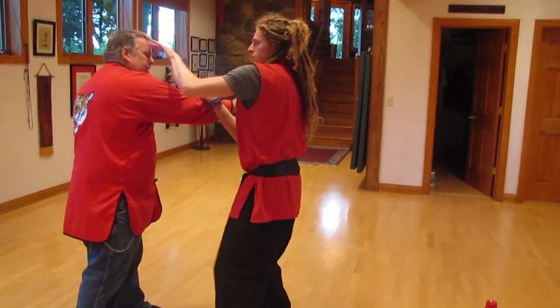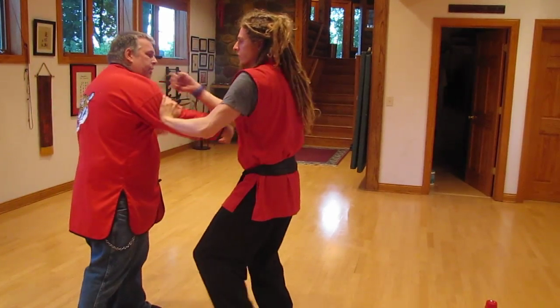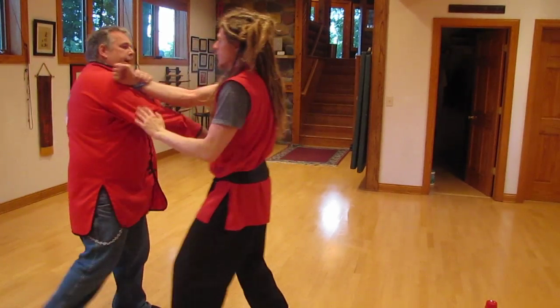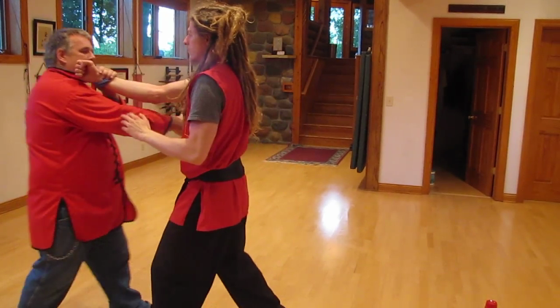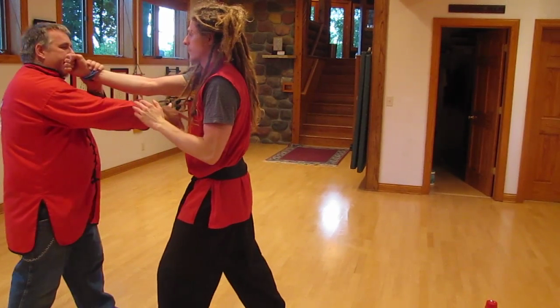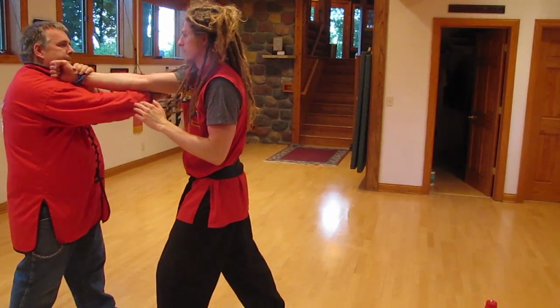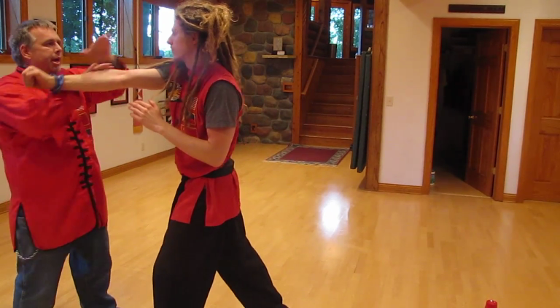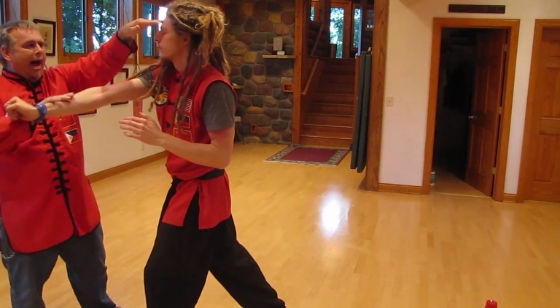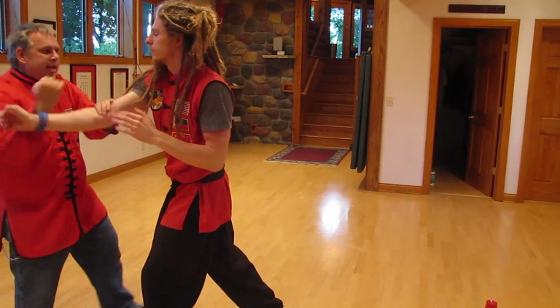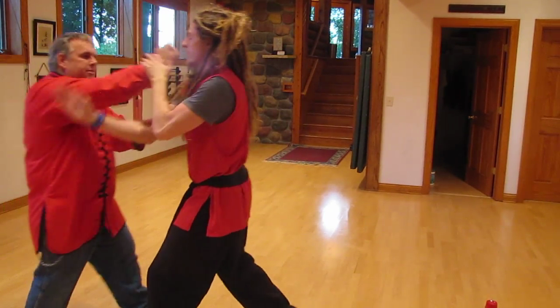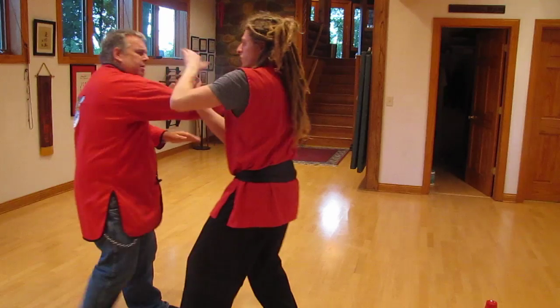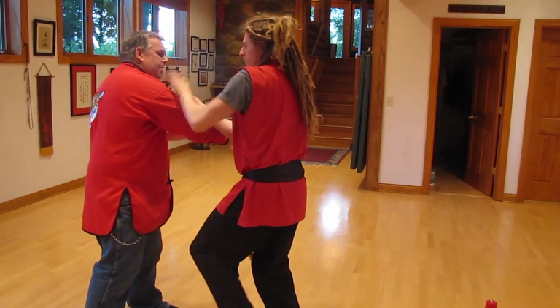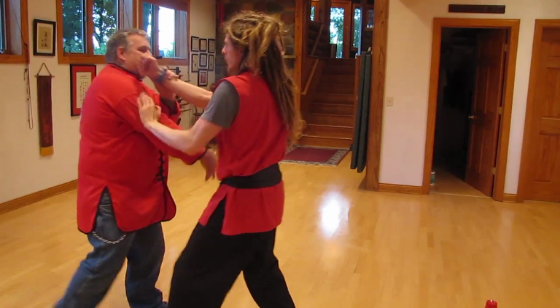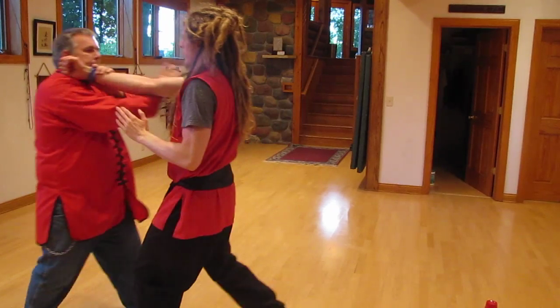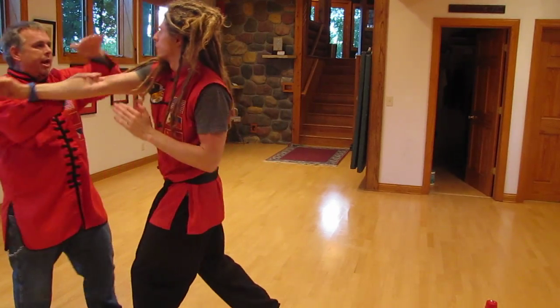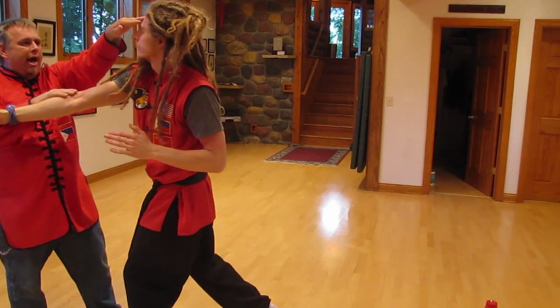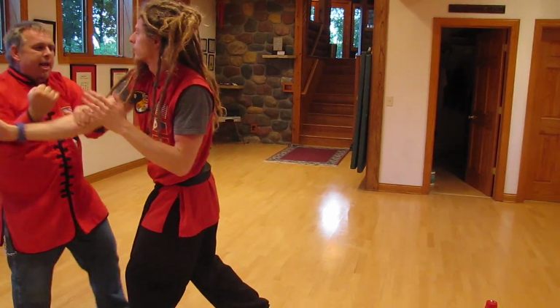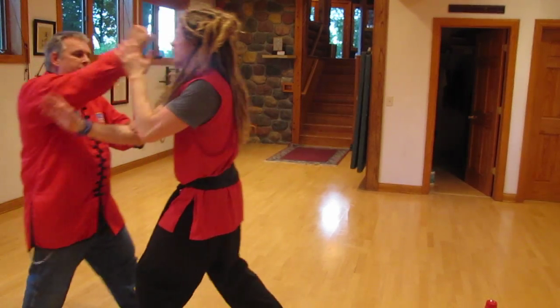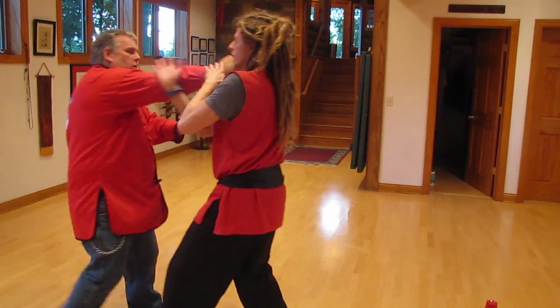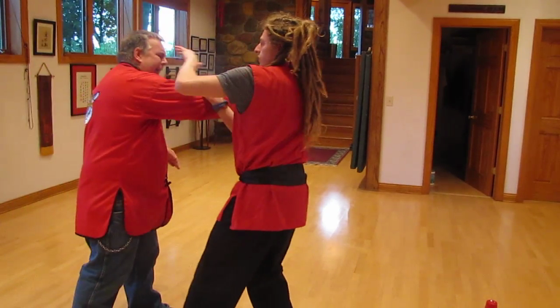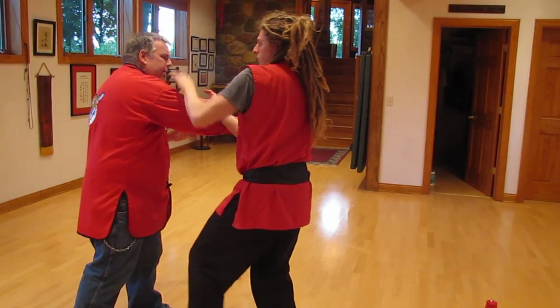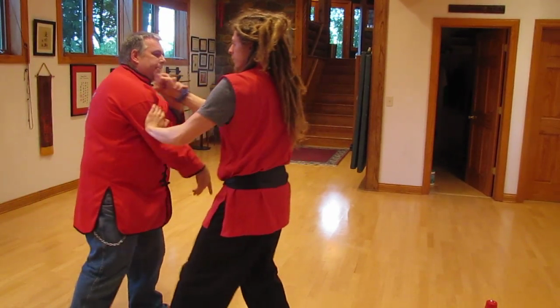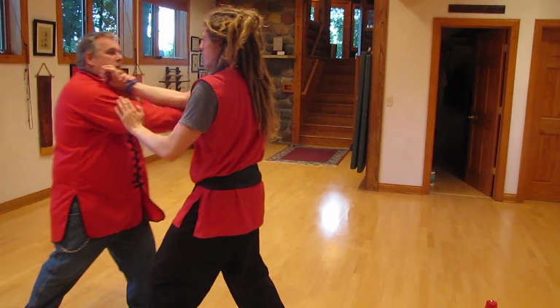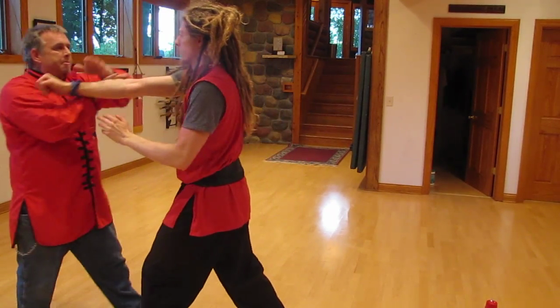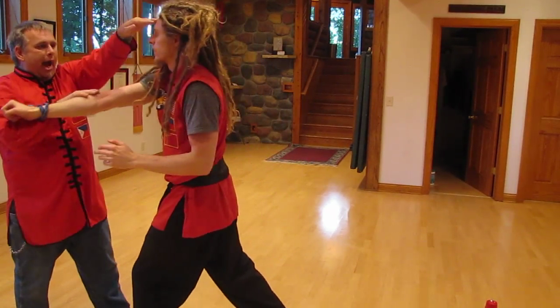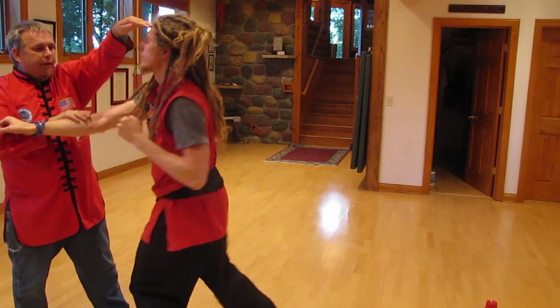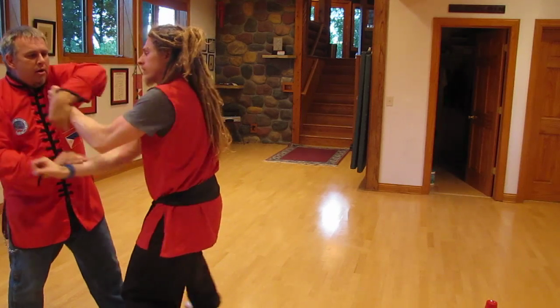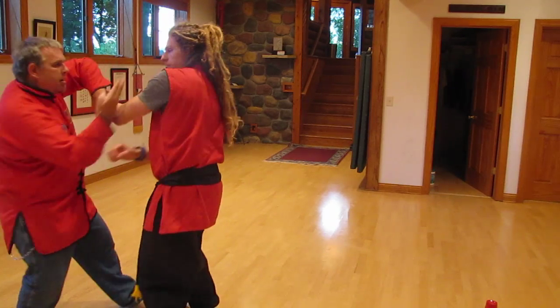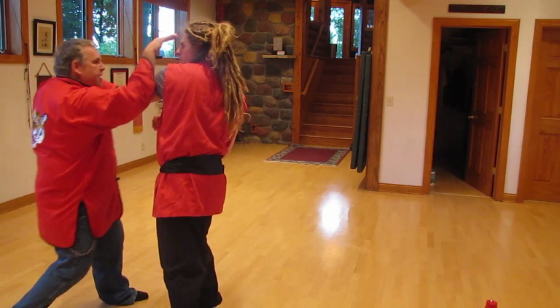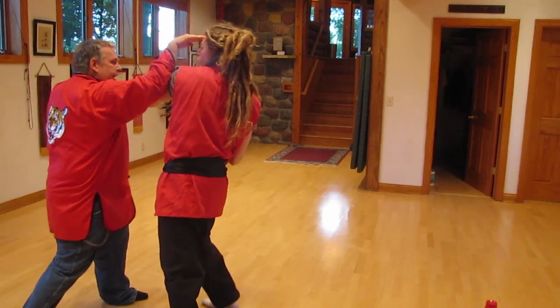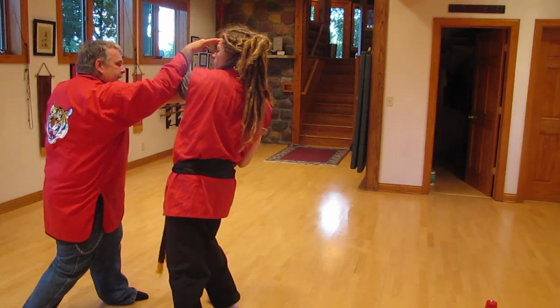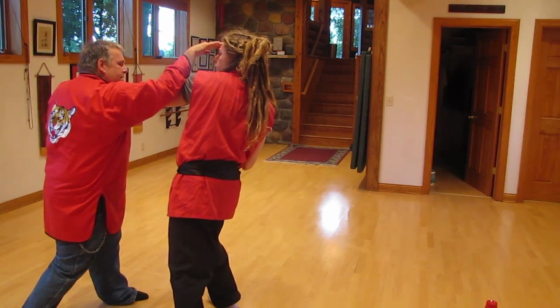Do a double again. Pock, Parry, eyes, fire. Right to the eyes. Hit. Now we're on the left side. Pock, Parry, eyes and hit. Pock, Parry, eyes and hit. Now we'll go back. Pock, Parry, eyes, fire. Right to the eyes.